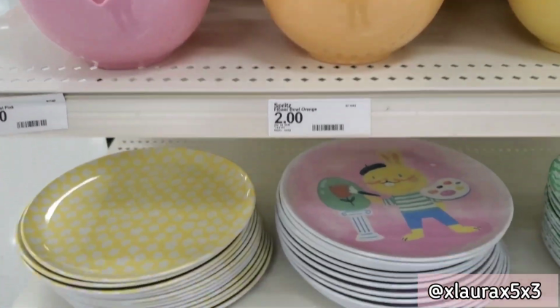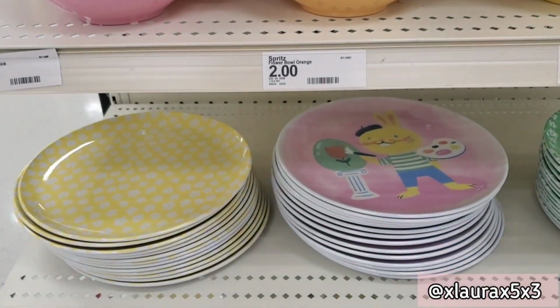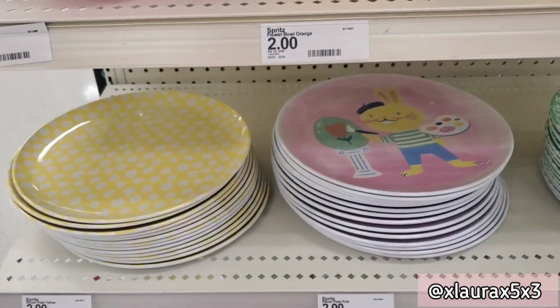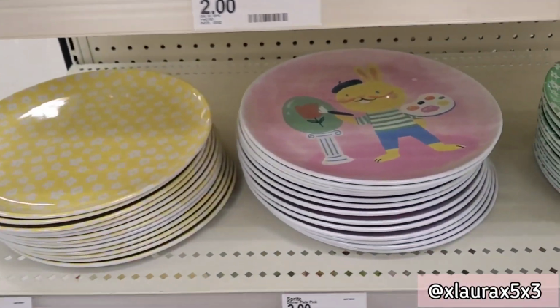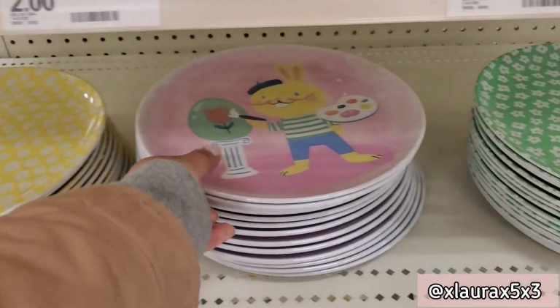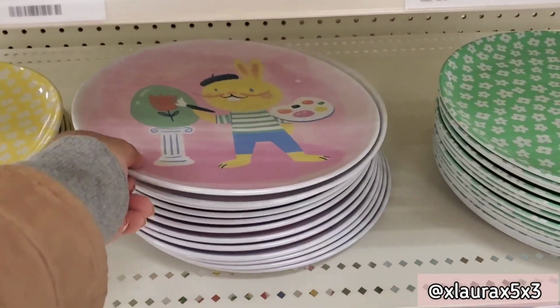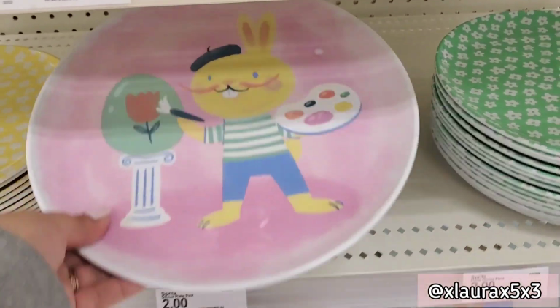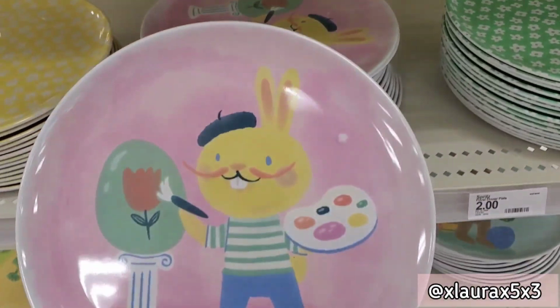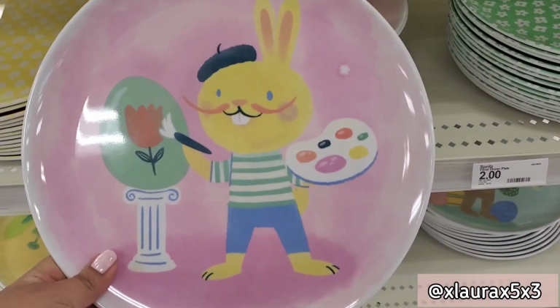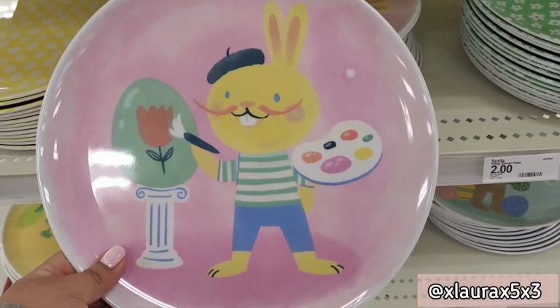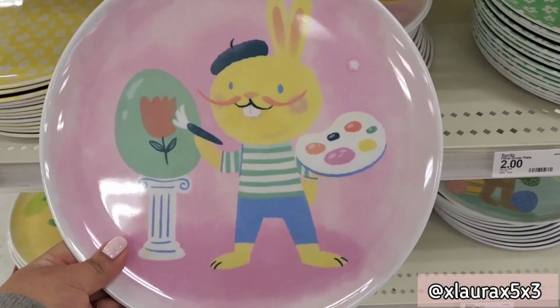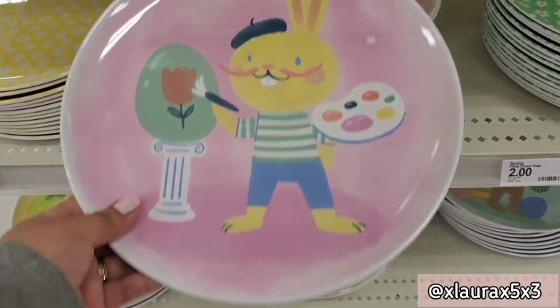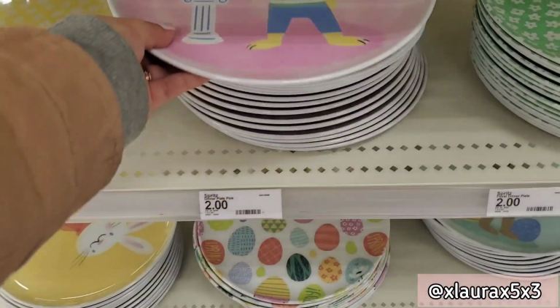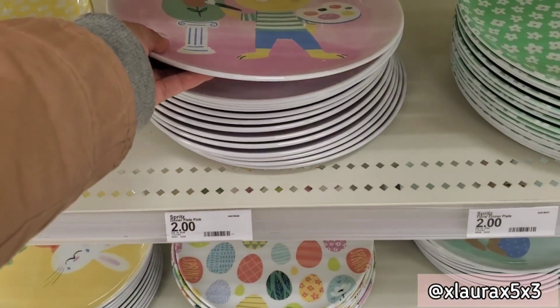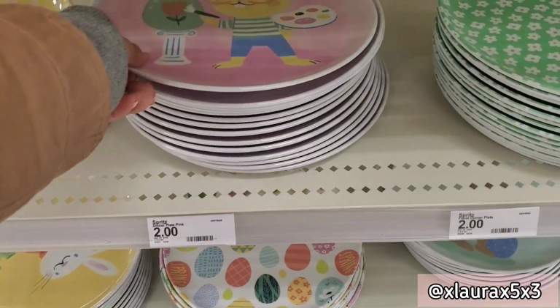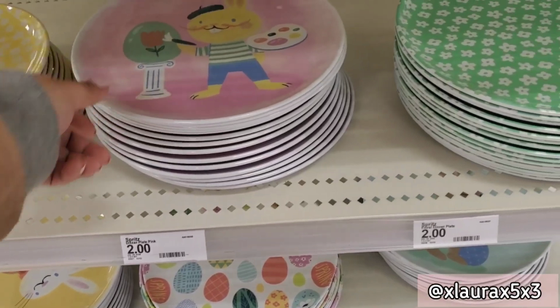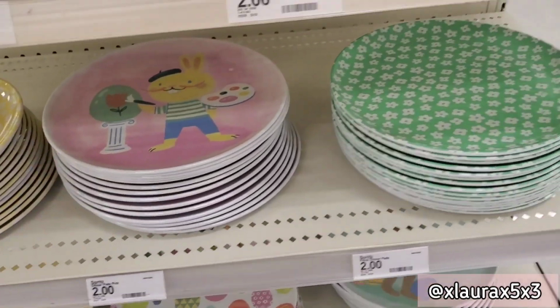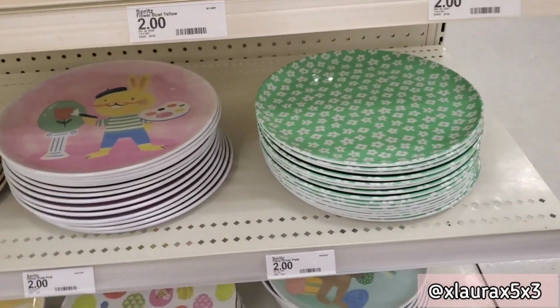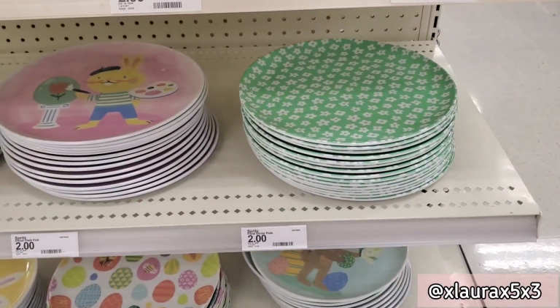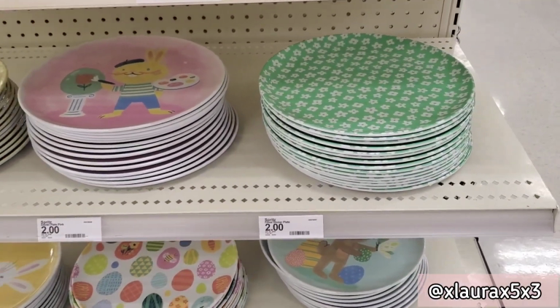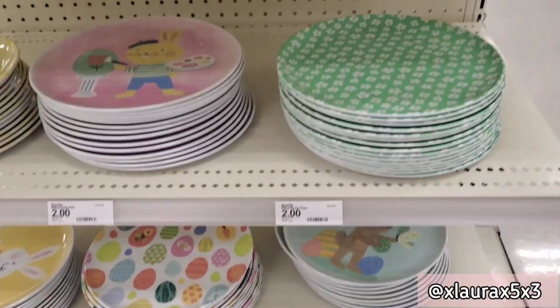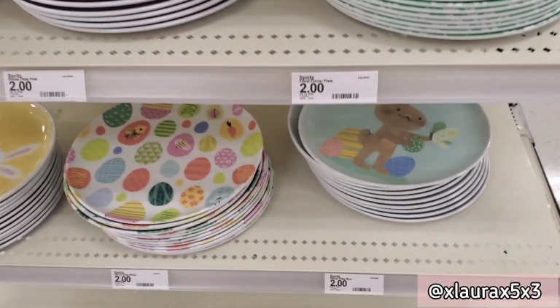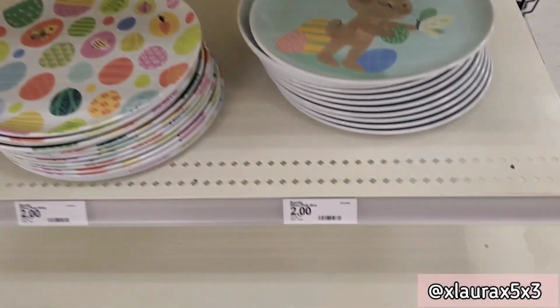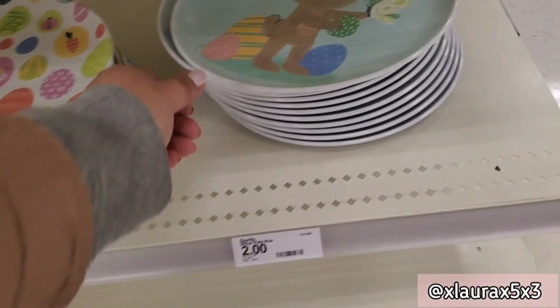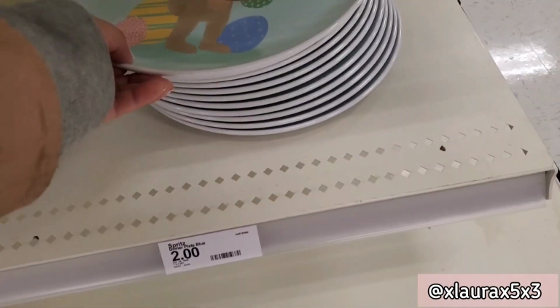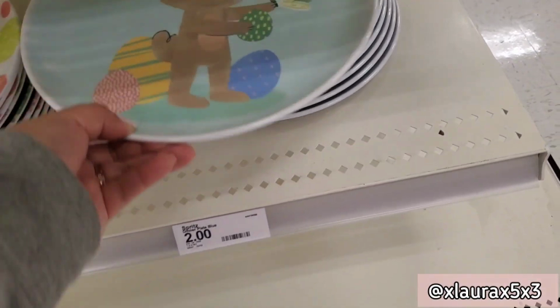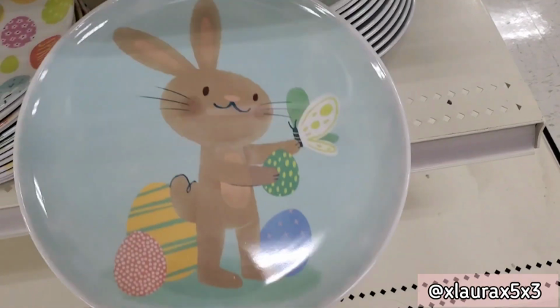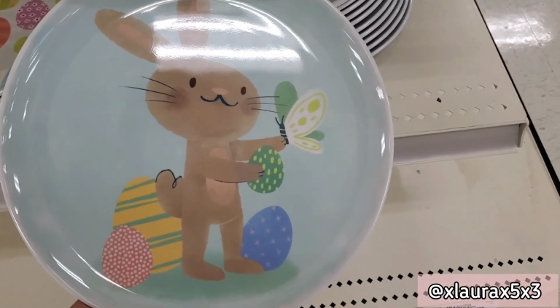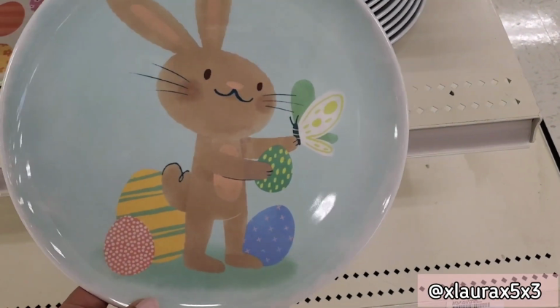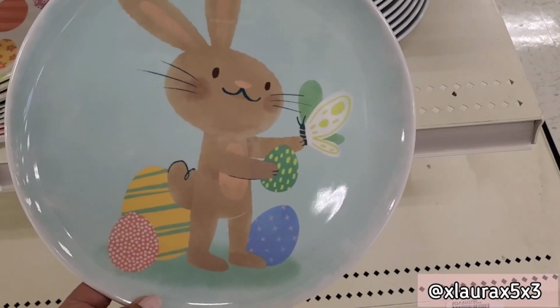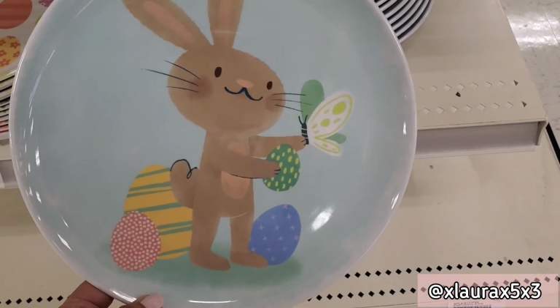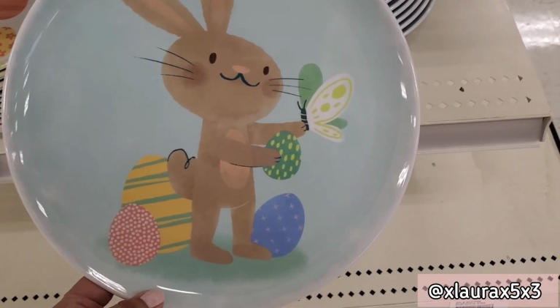These plates are priced at two dollars — how cute is this bunny painter, so adorable! Again, these are priced at two dollars.